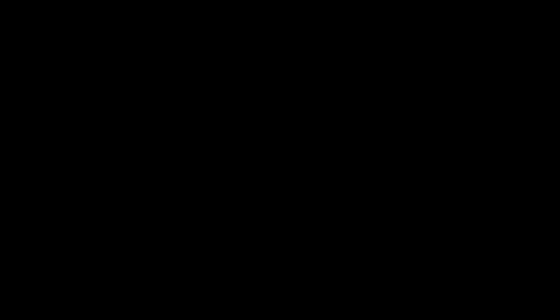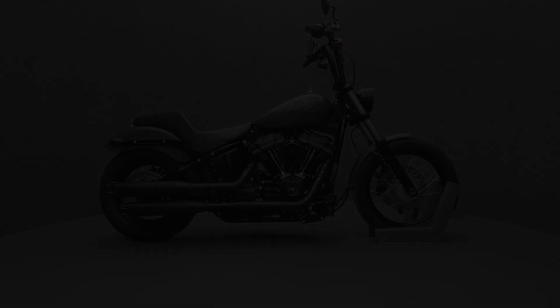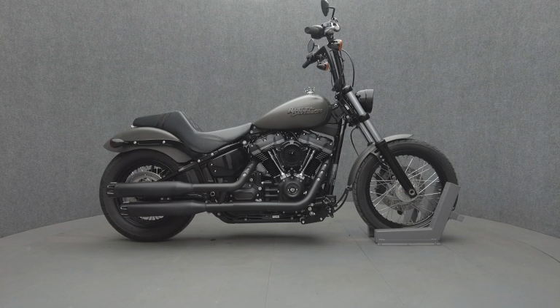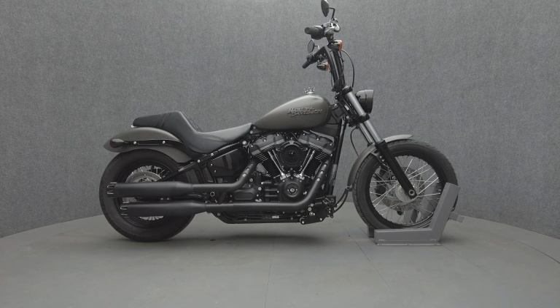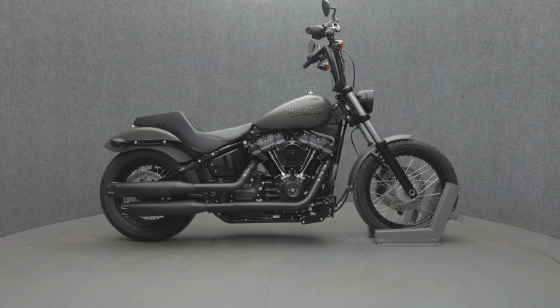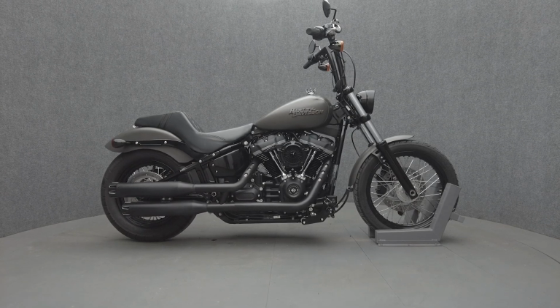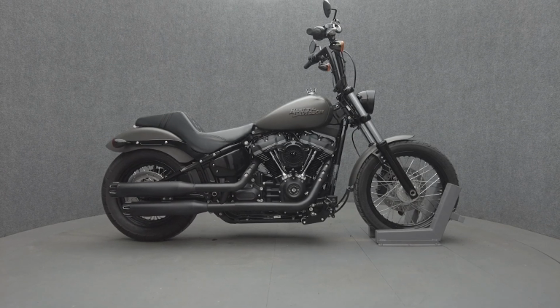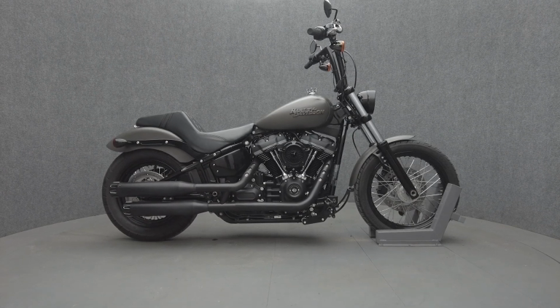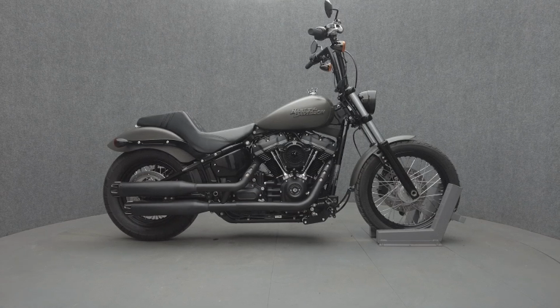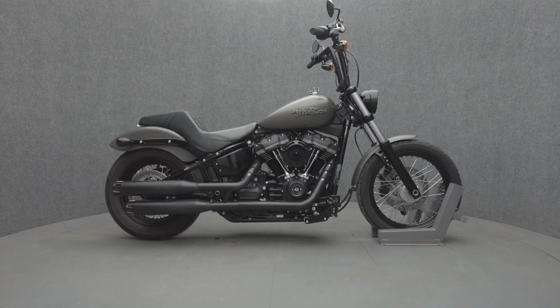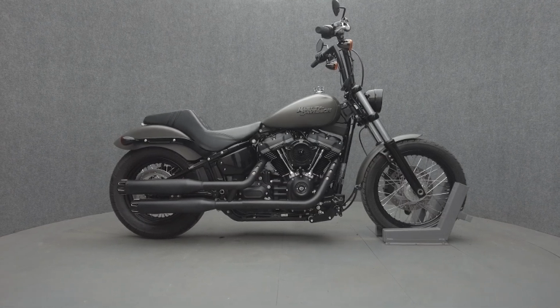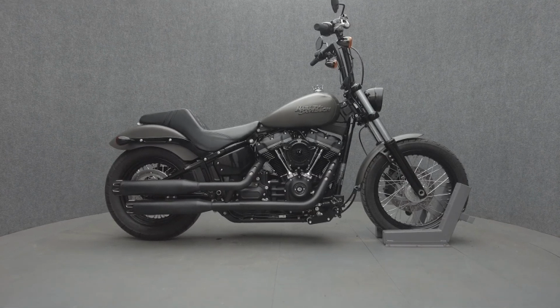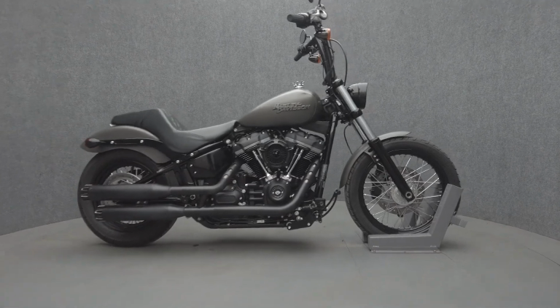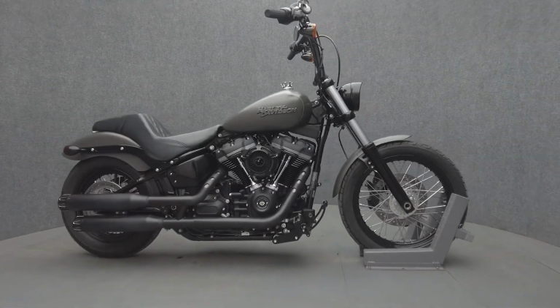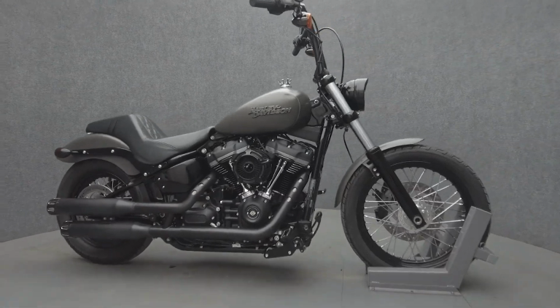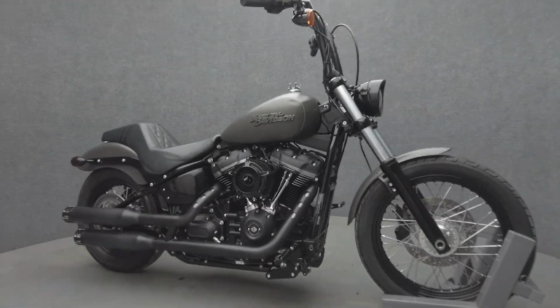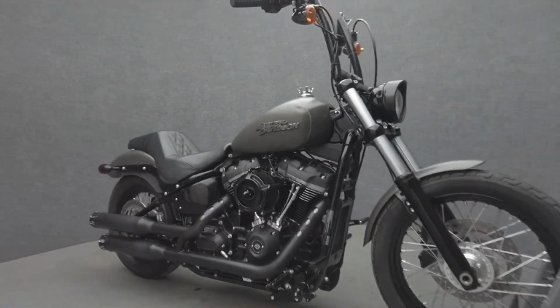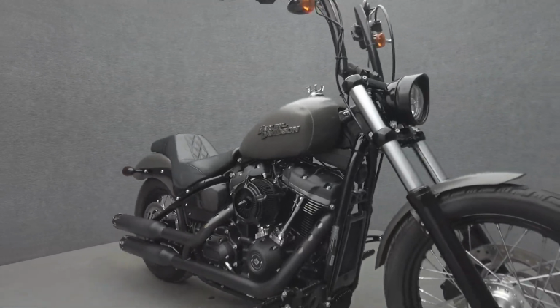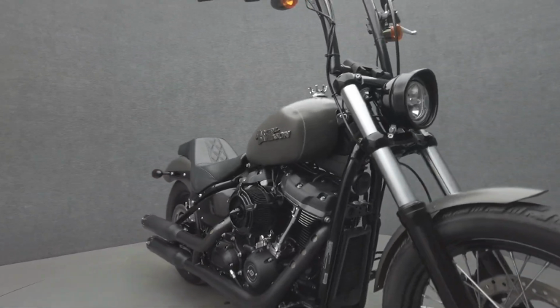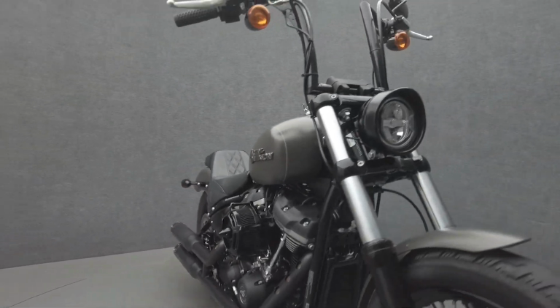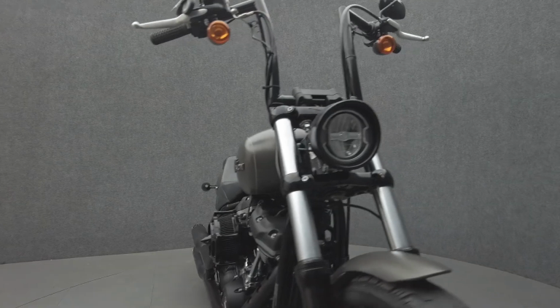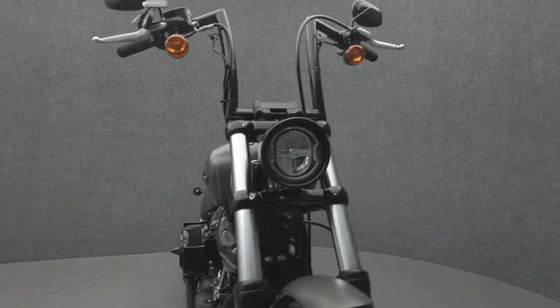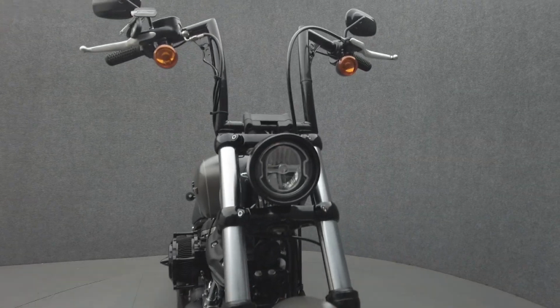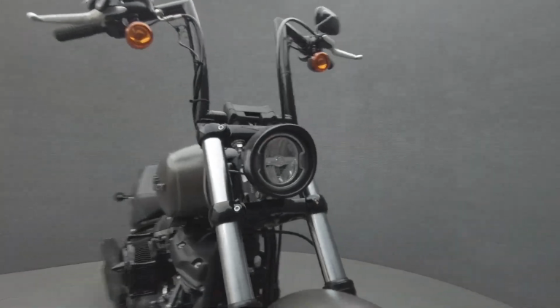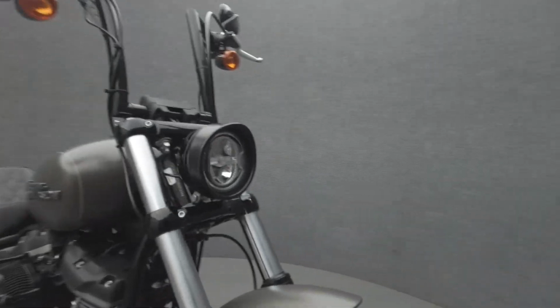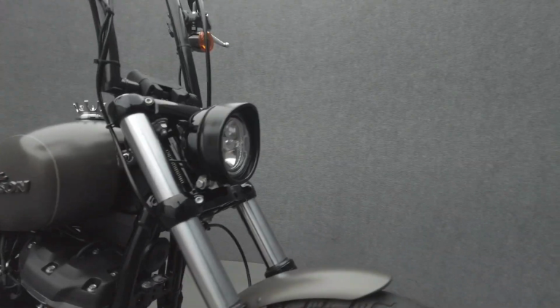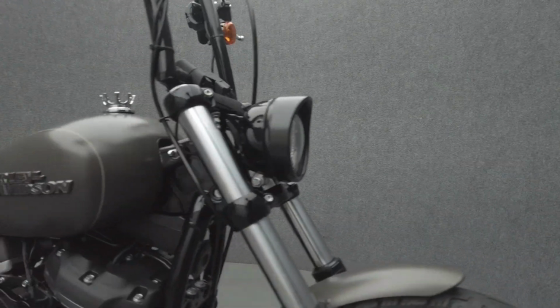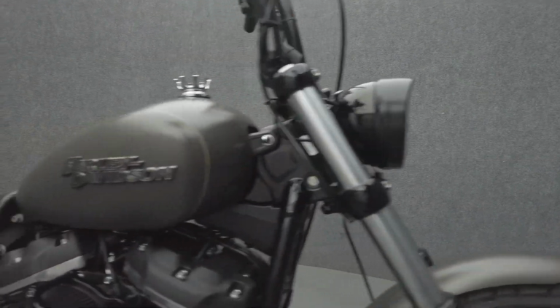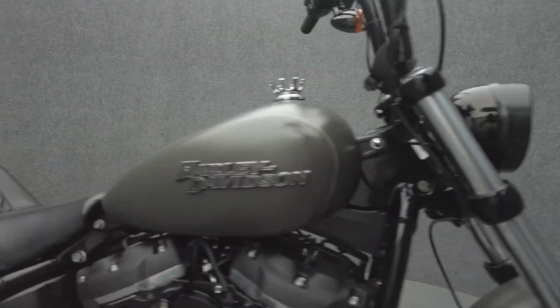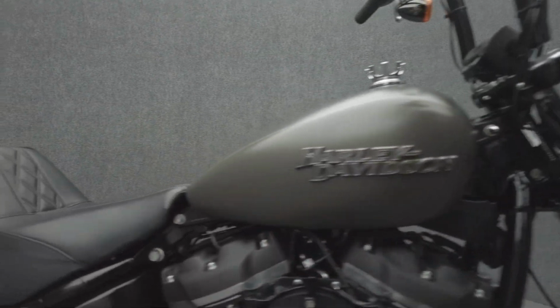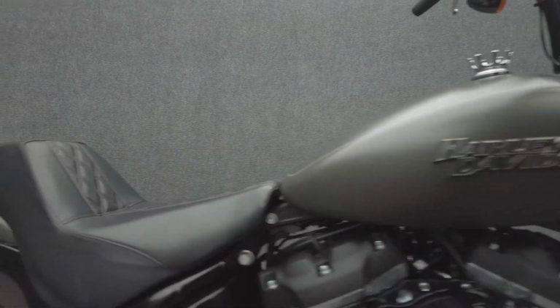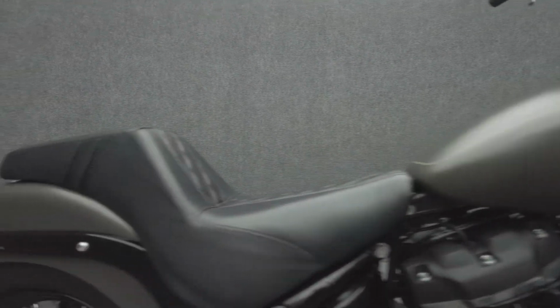Hey everyone, this is Keegan from National Power Sports. This is a 2019 Harley Davidson Street Bob with 10,335 miles. It passes New Hampshire state inspection and runs well. It's been upgraded with an aftermarket Stage One intake, aftermarket mufflers, fuel cap,